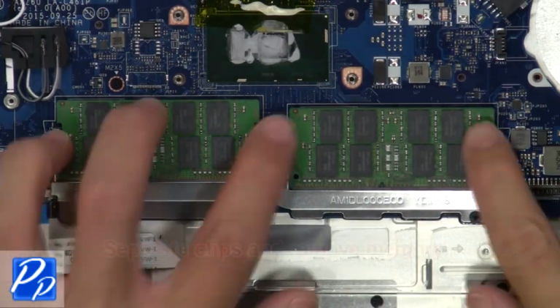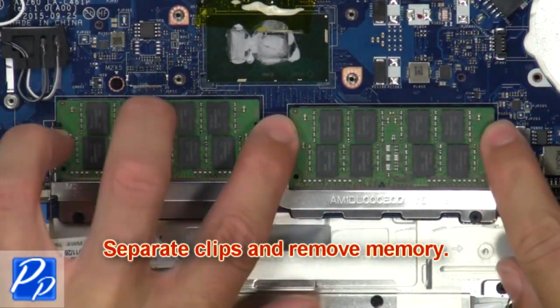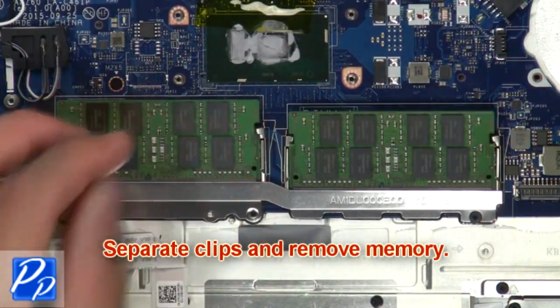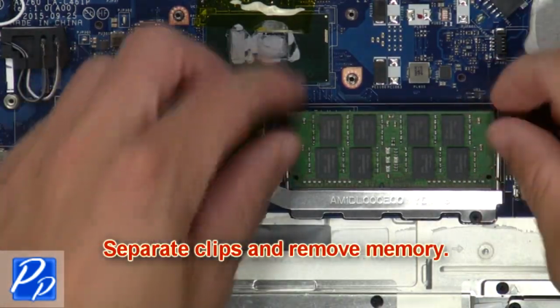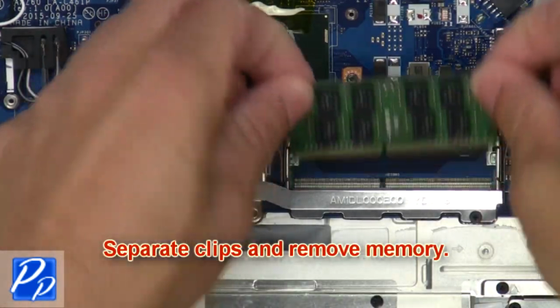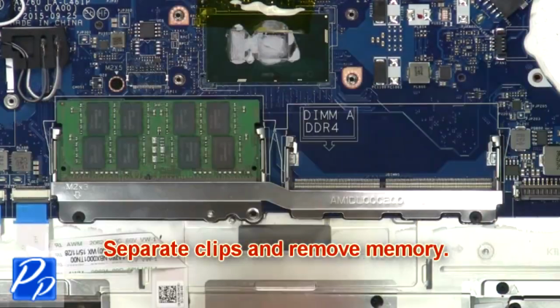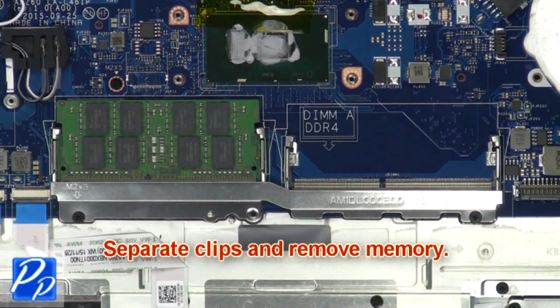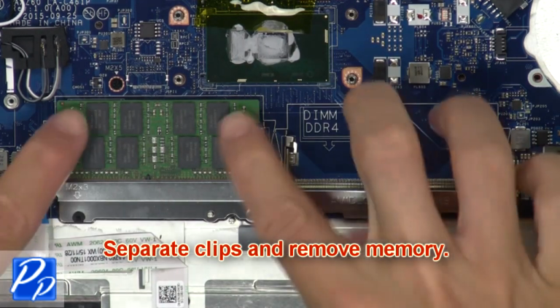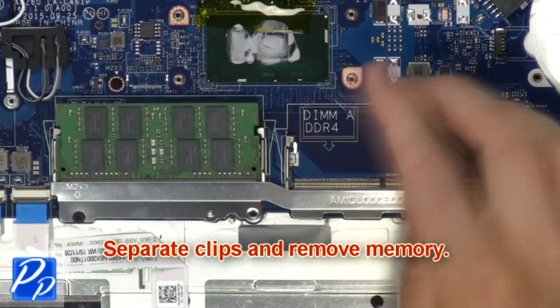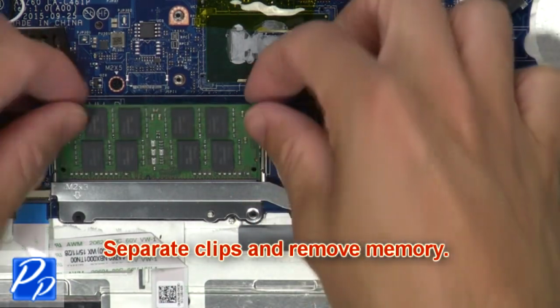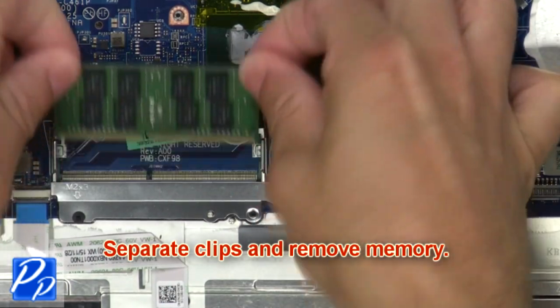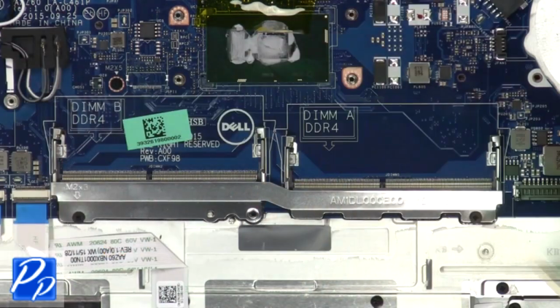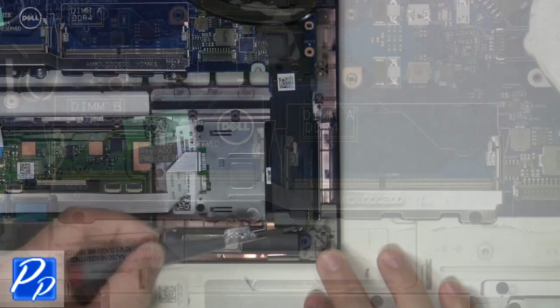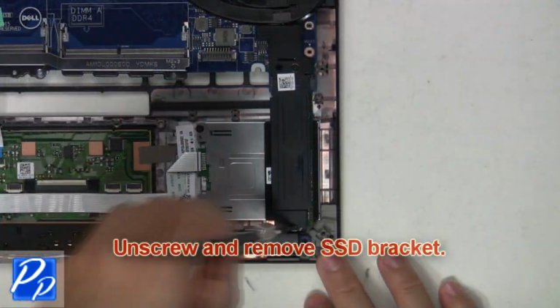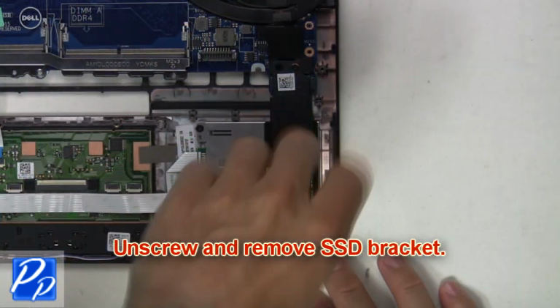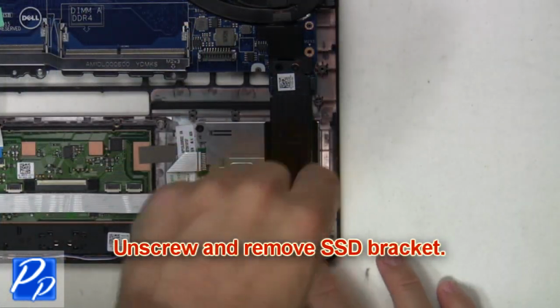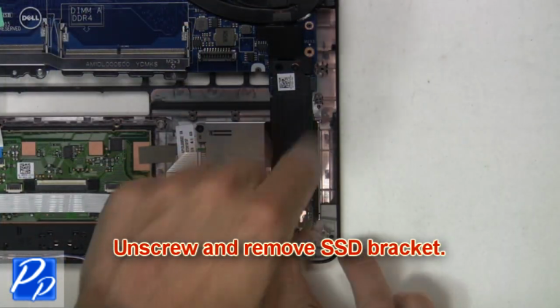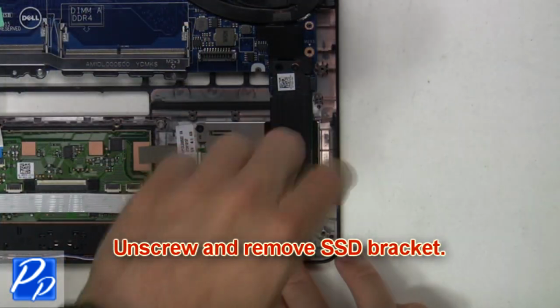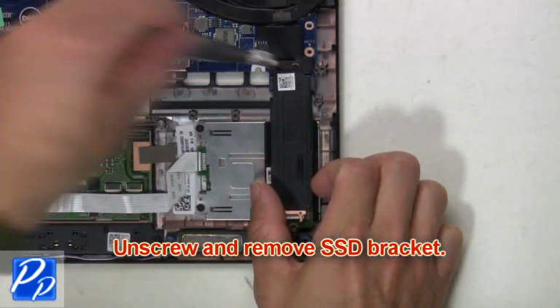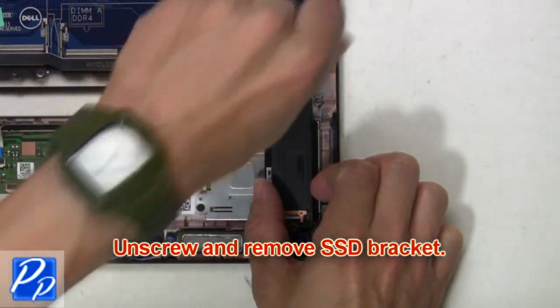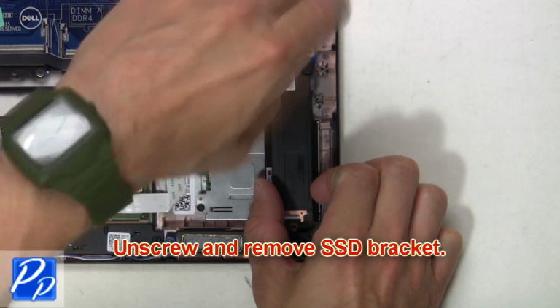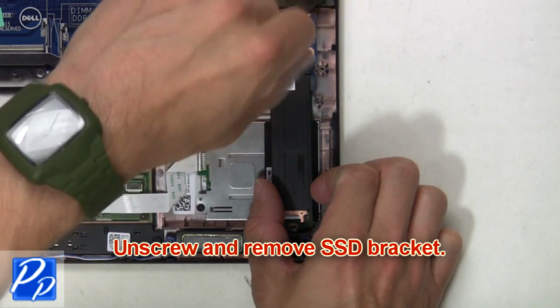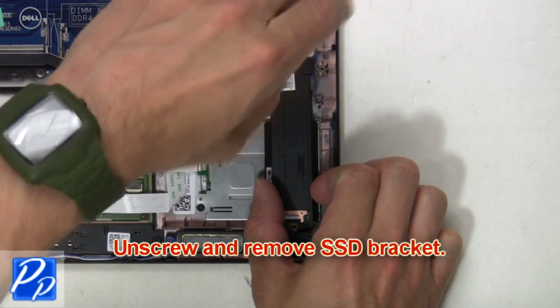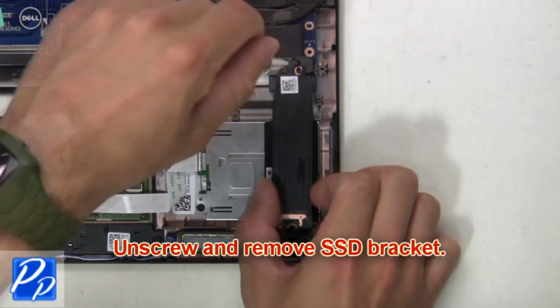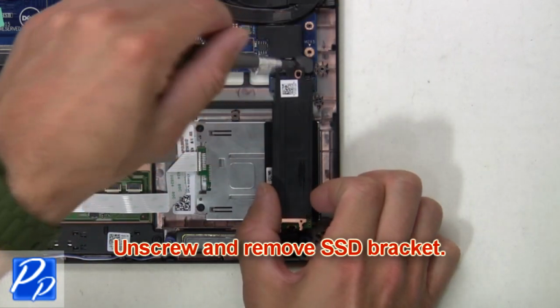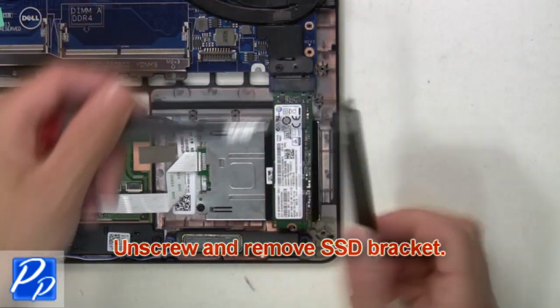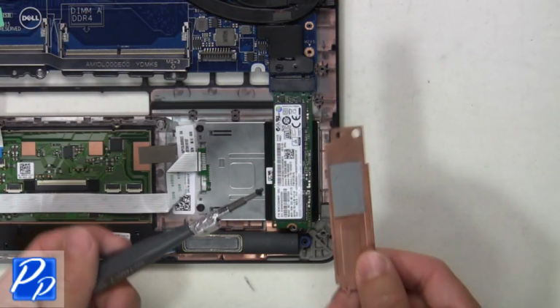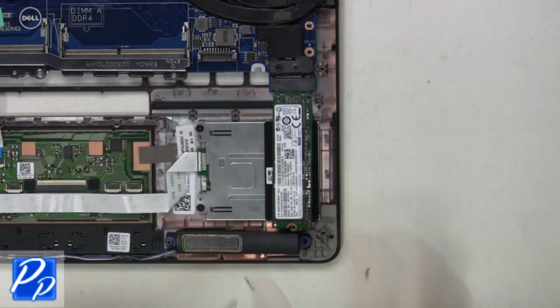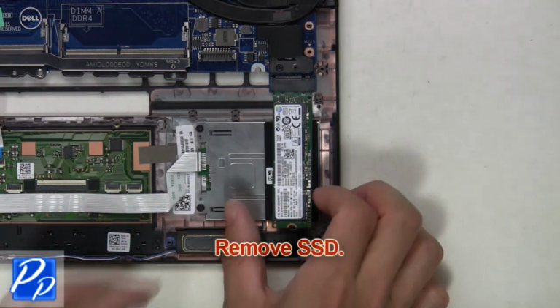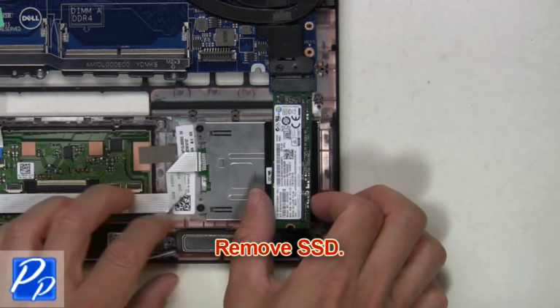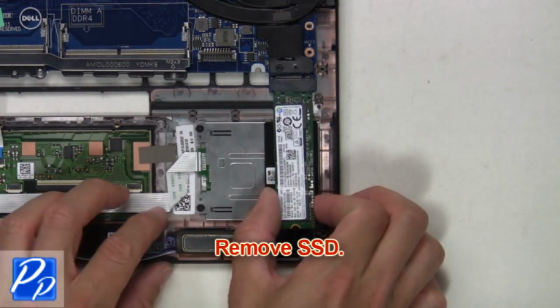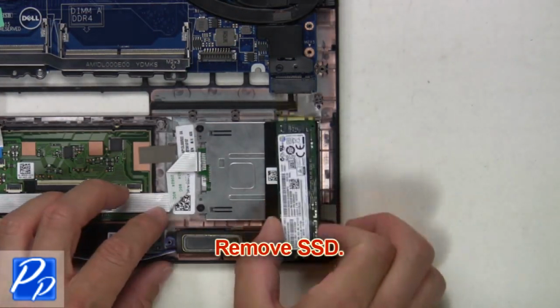Then separate the clips and remove the memory. Unscrew and remove the SSD bracket. Then remove the SSD.